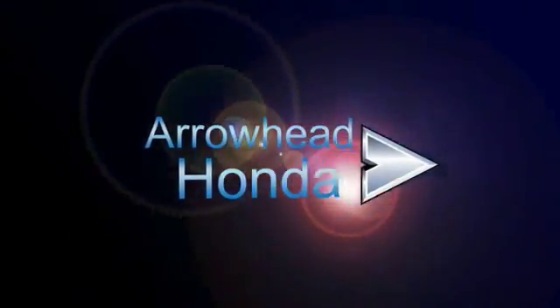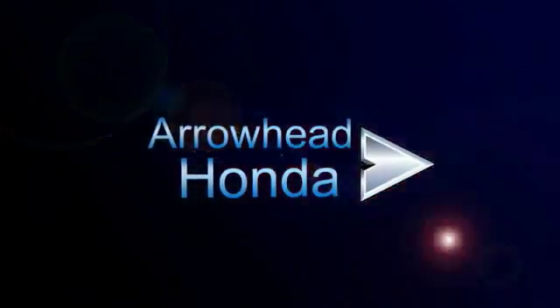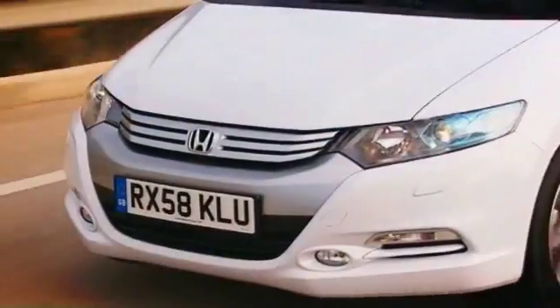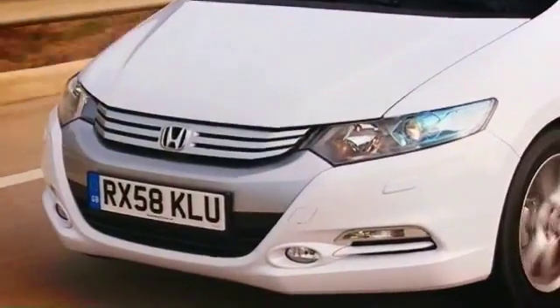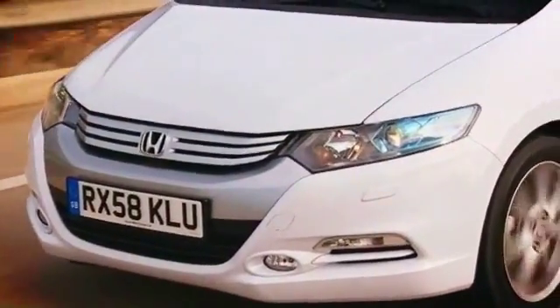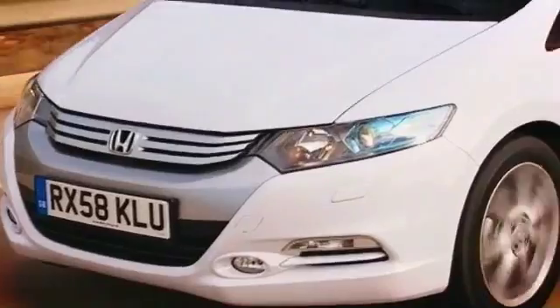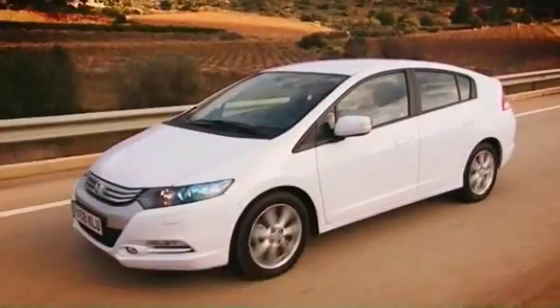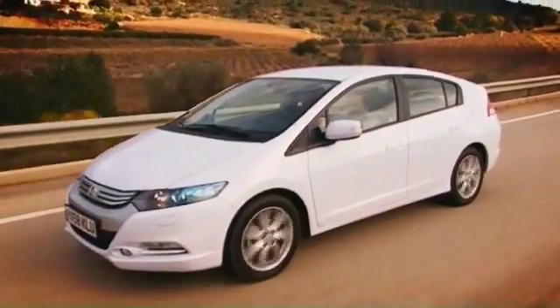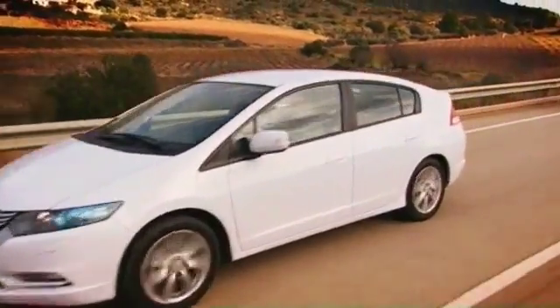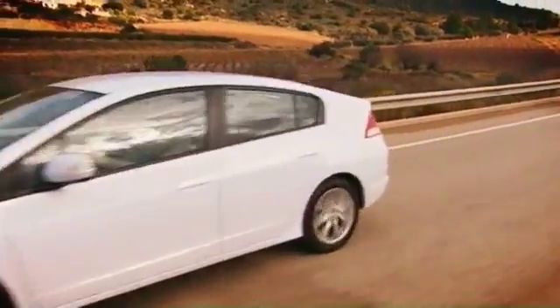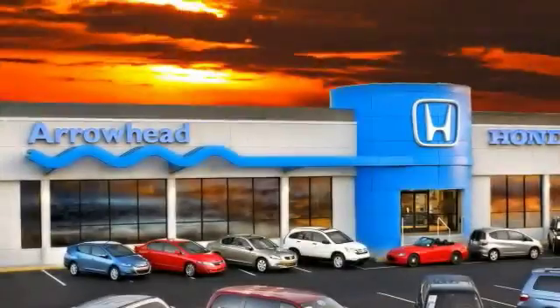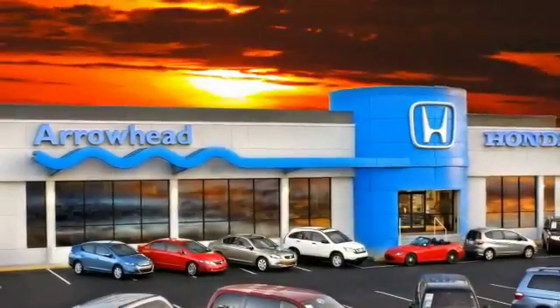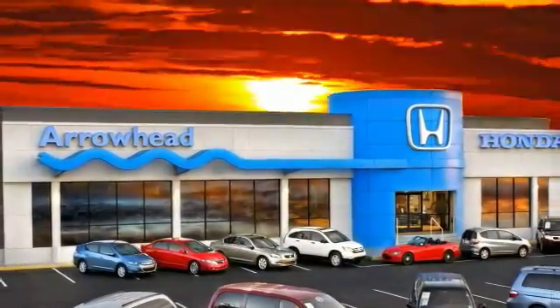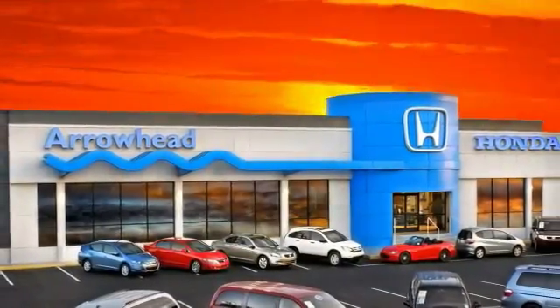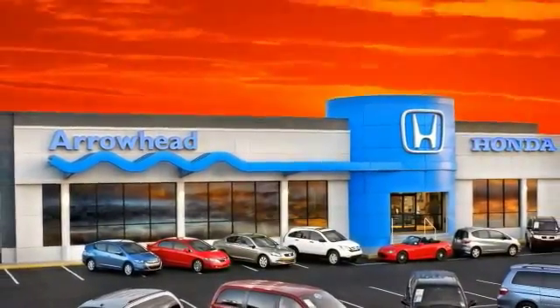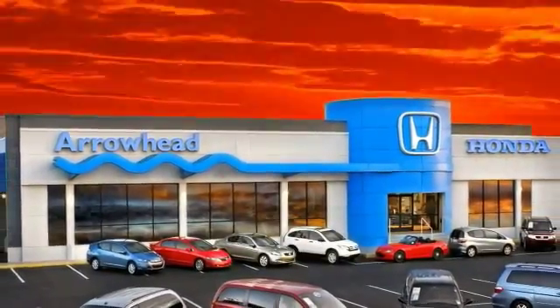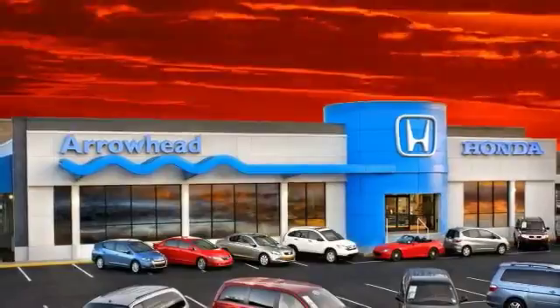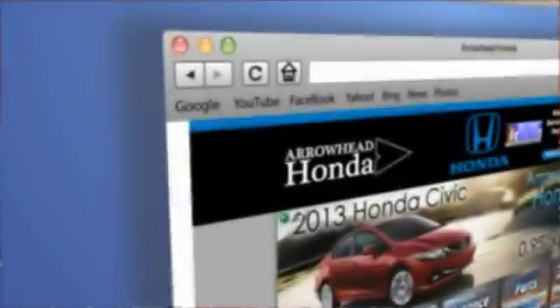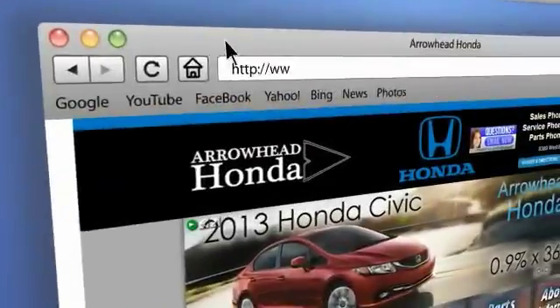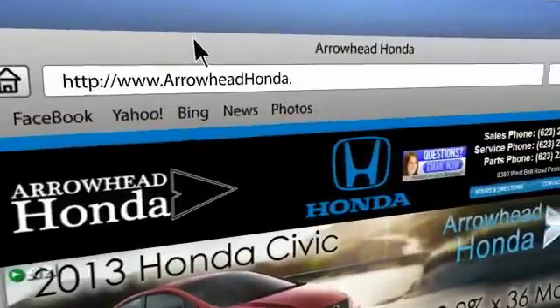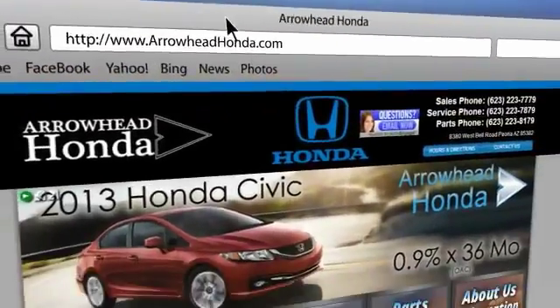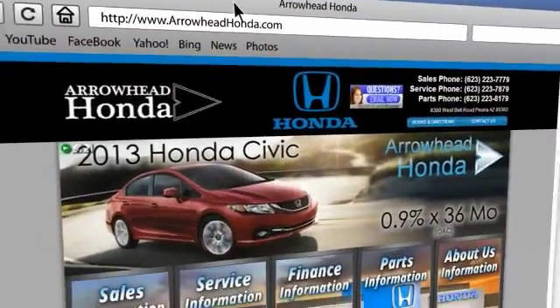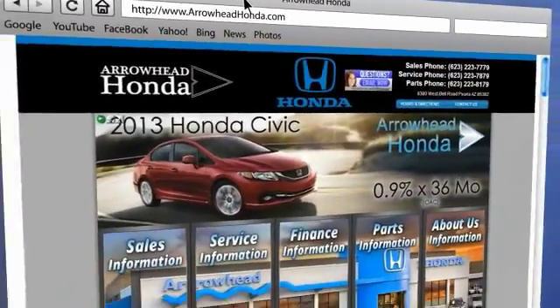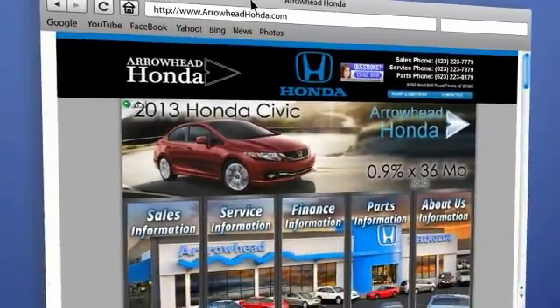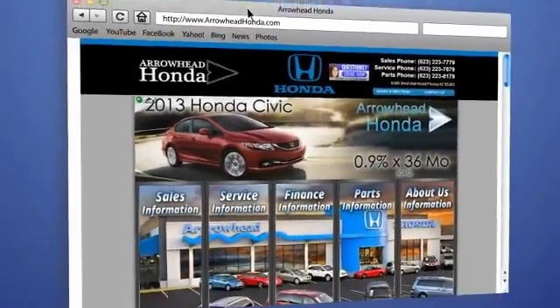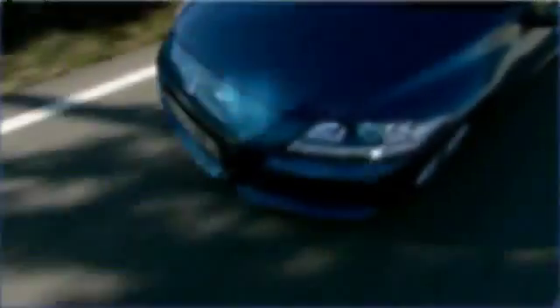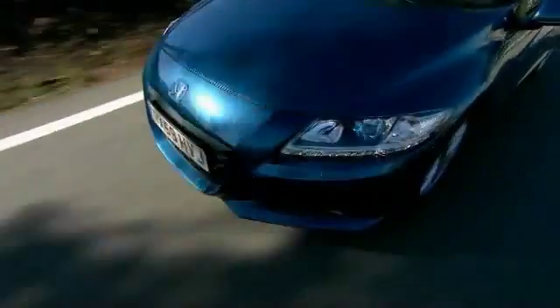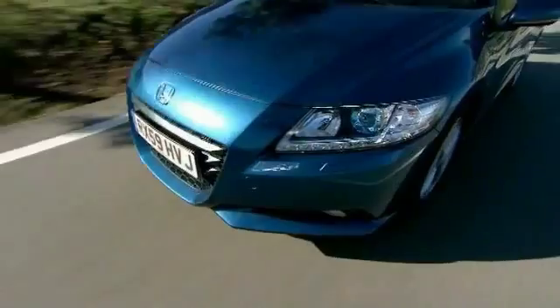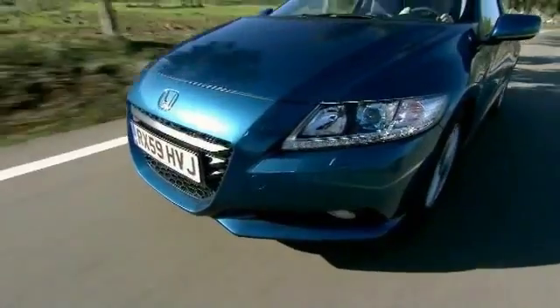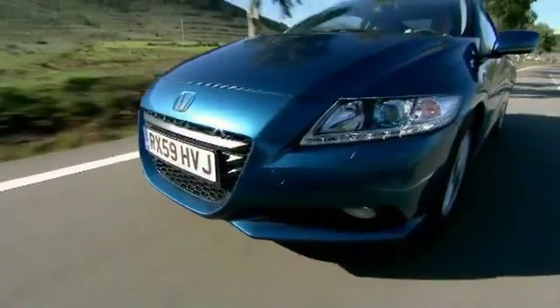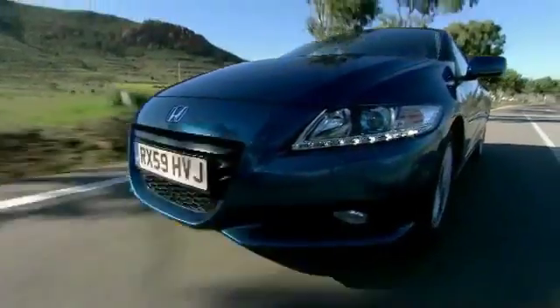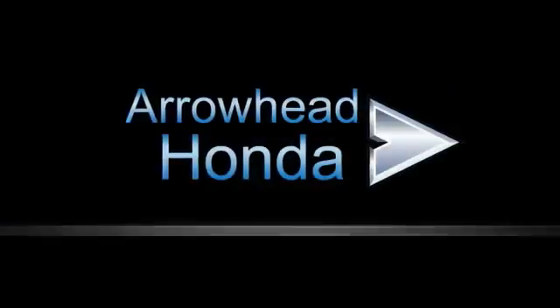At Arrowhead Honda, our goal is to assist you in making competent decisions. Our friendly, professional staff members are here to answer your questions and listen to your needs. From buying to financing to maintenance, we've got you covered with friendly, courteous service — all at competitive prices.